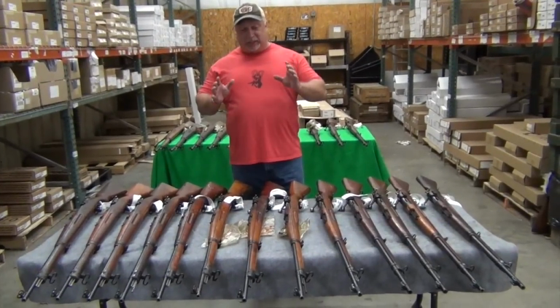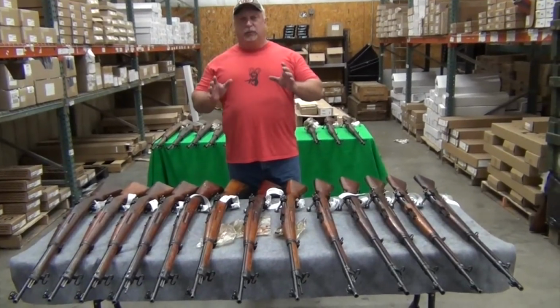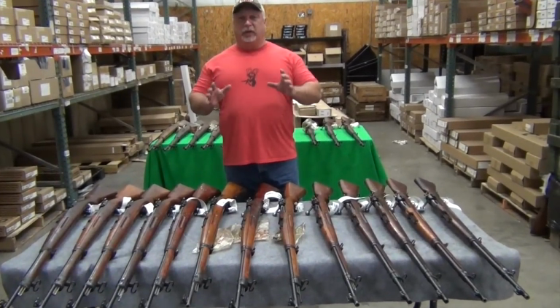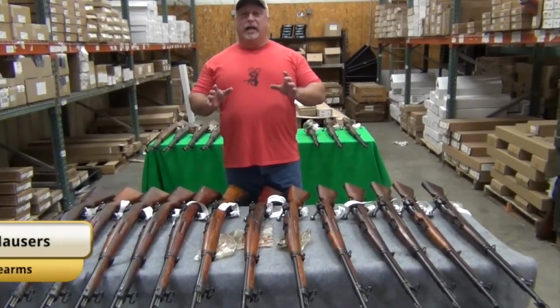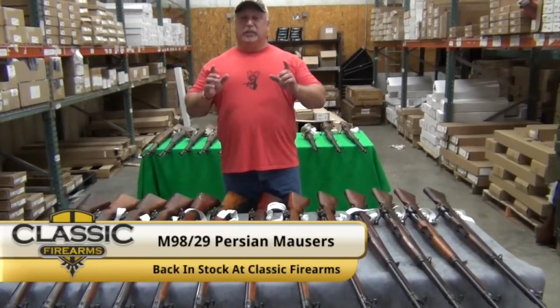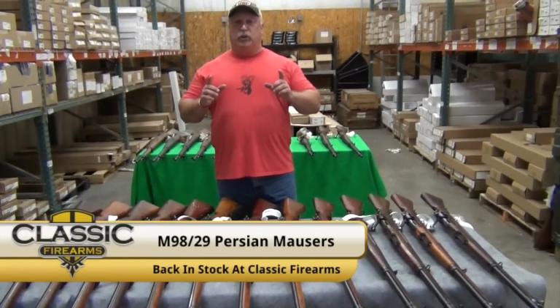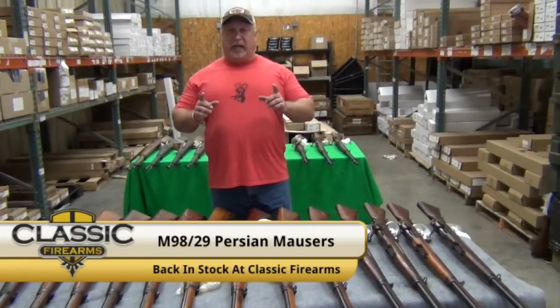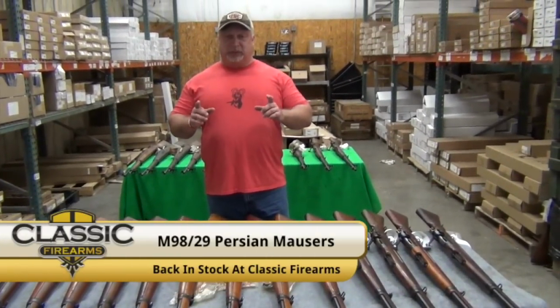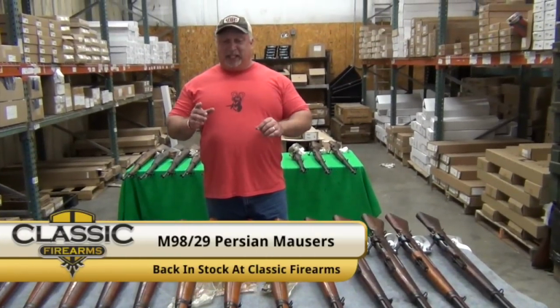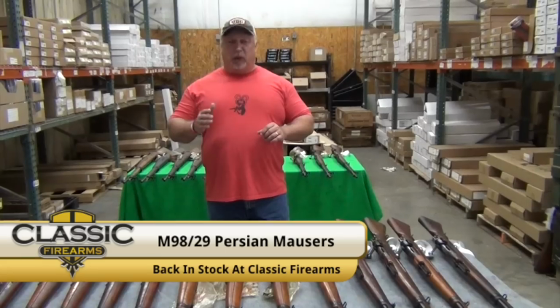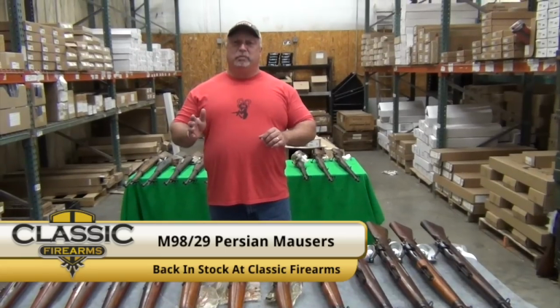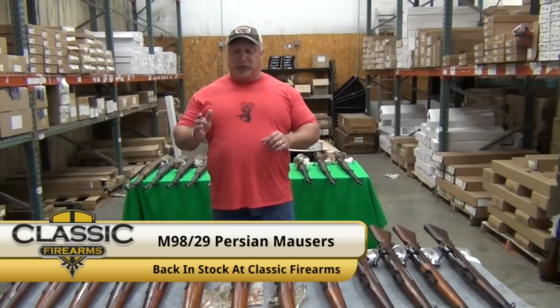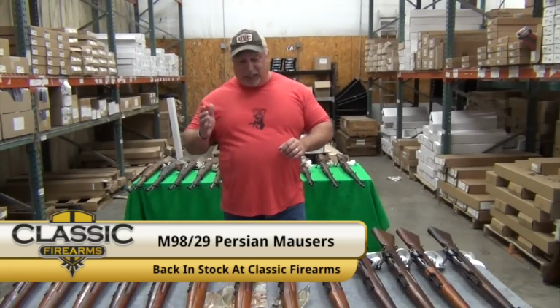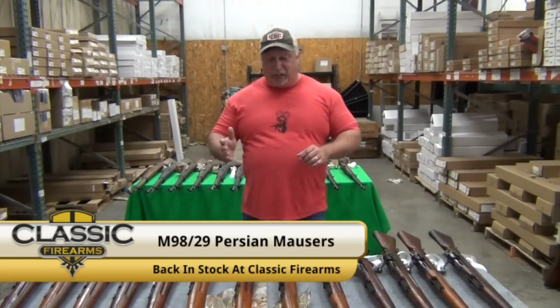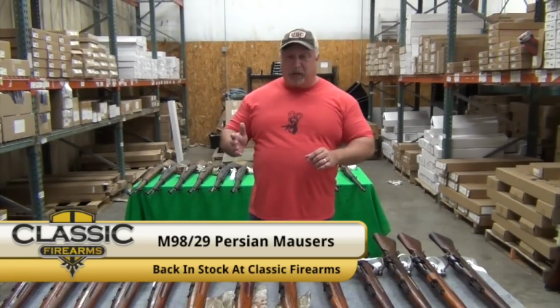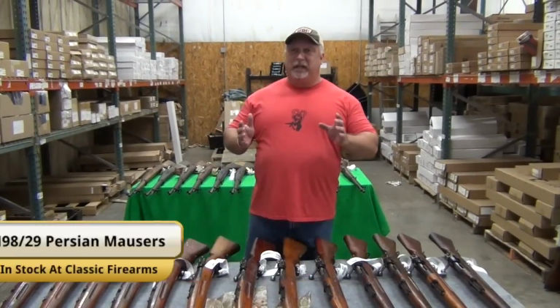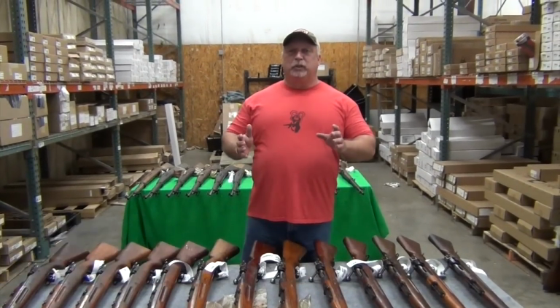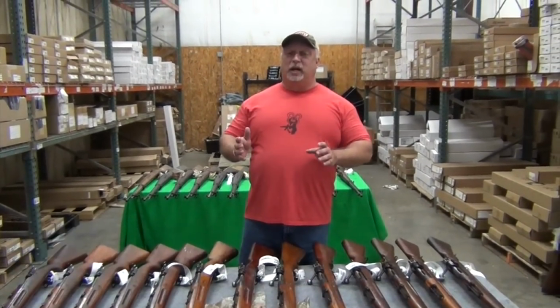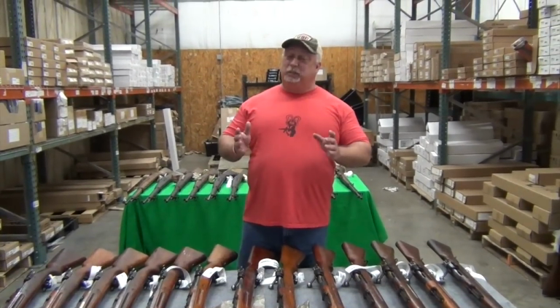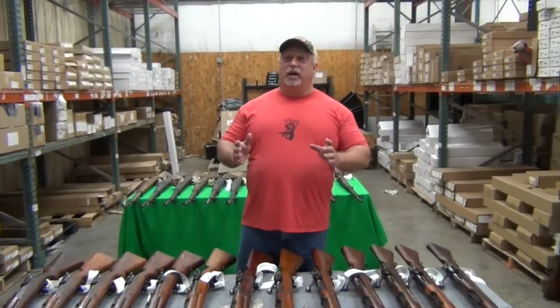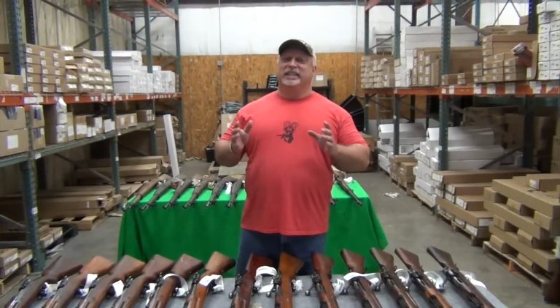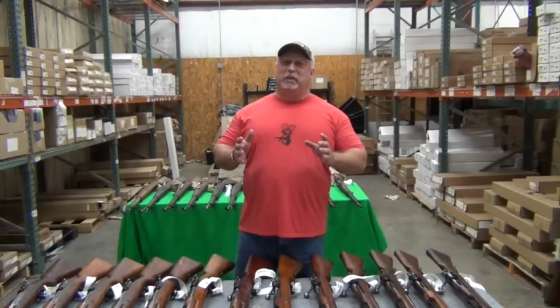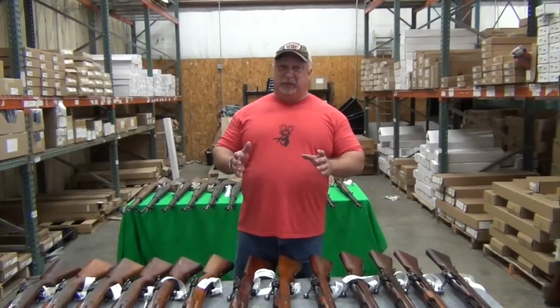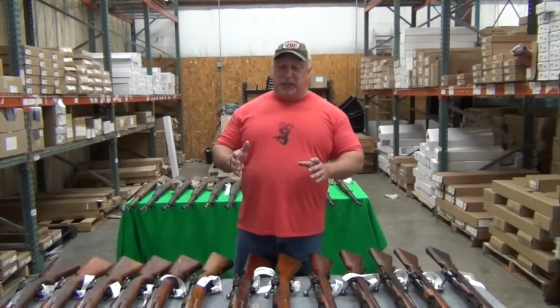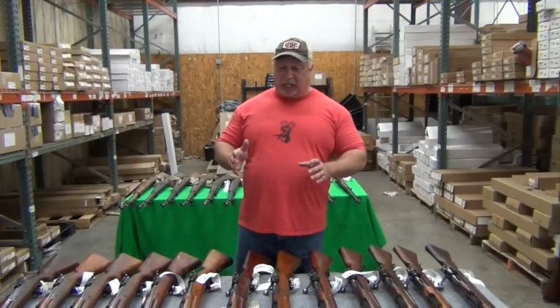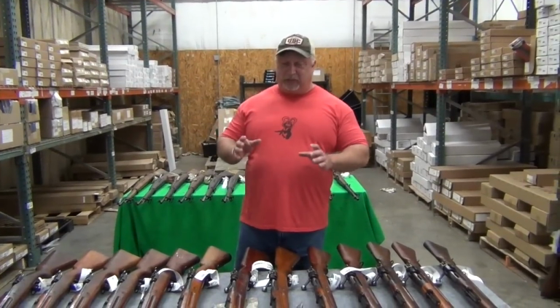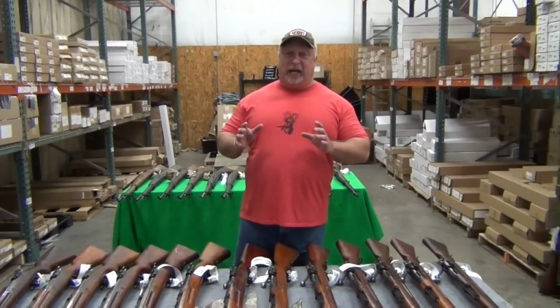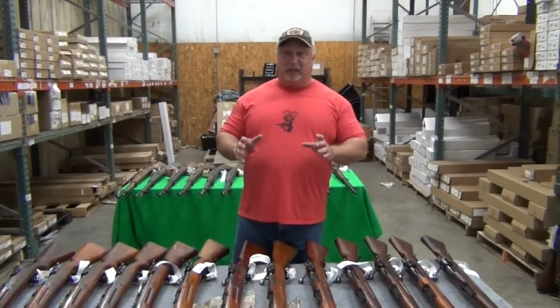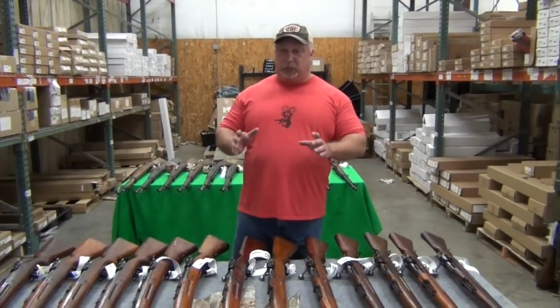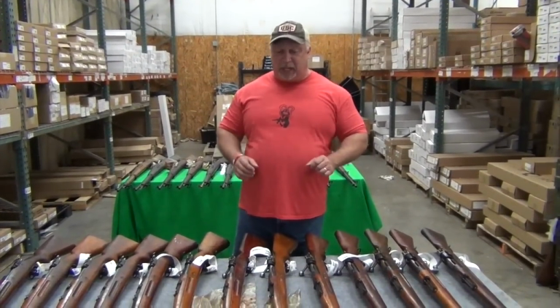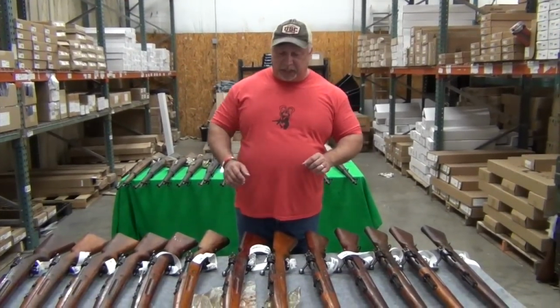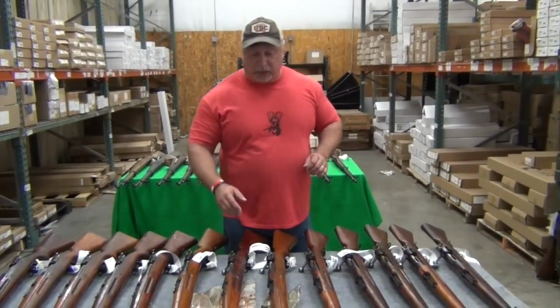Today what we're going to highlight is some Persian Mausers — Iranian Mausers — one of my favorite surplus rifles. To be quite honest, it is my favorite surplus bolt action rifle. I love these Persian Mausers in 8 millimeter.